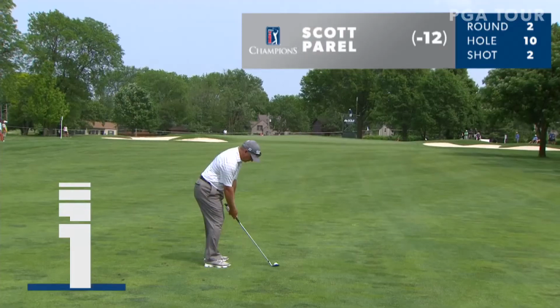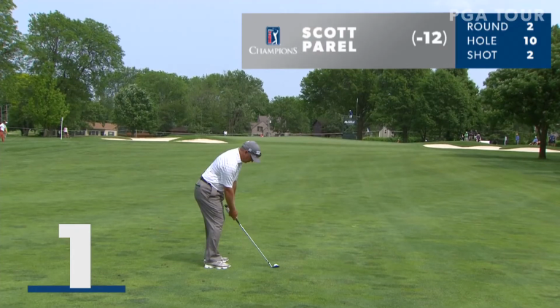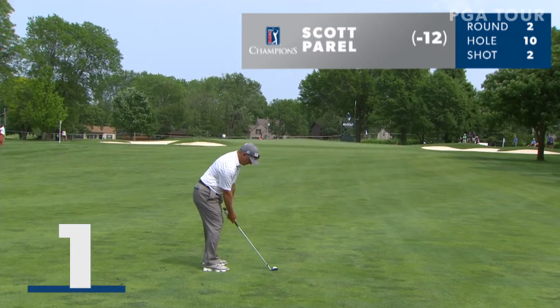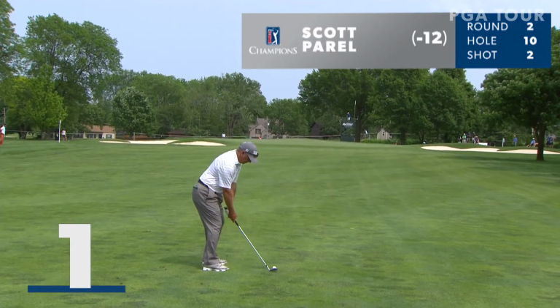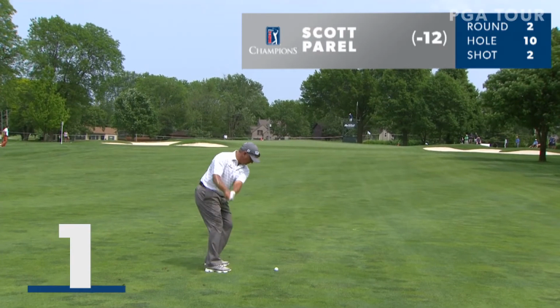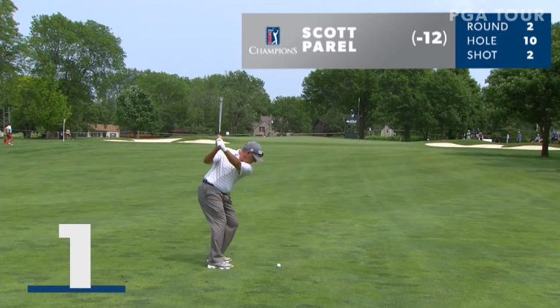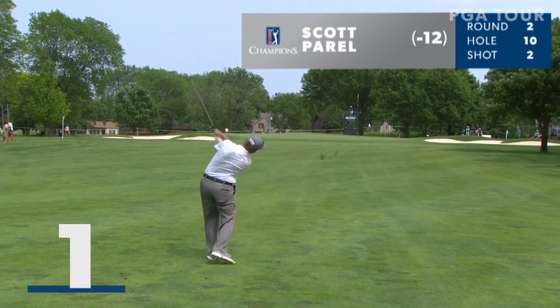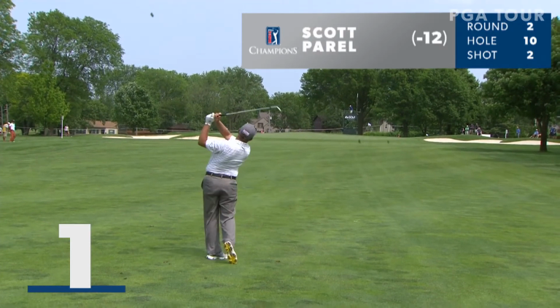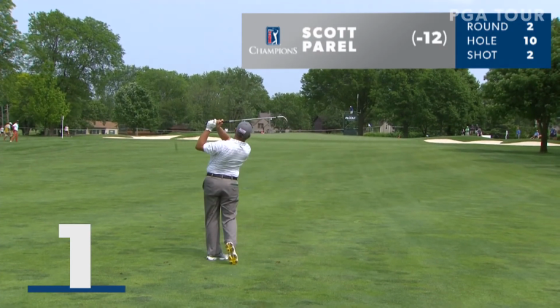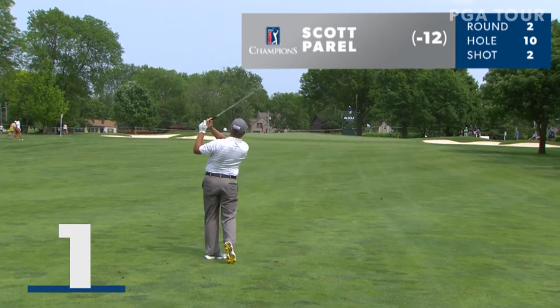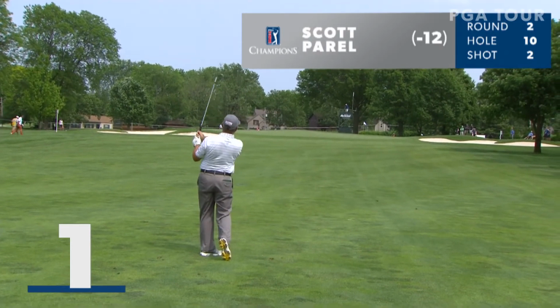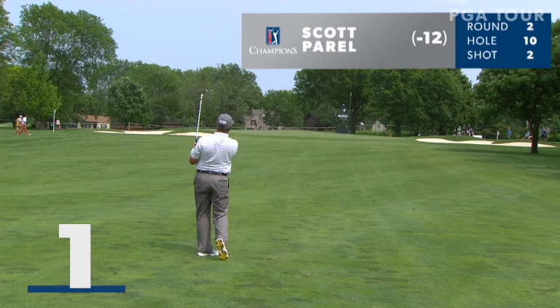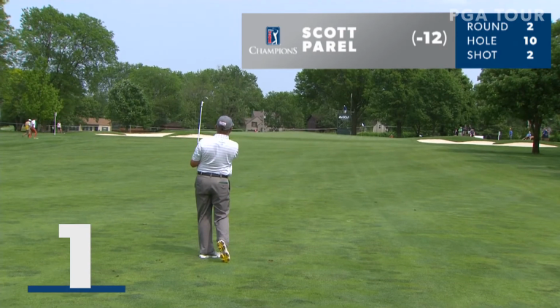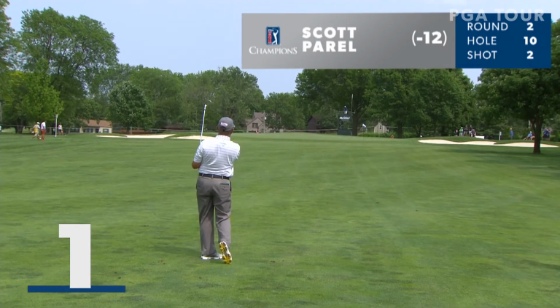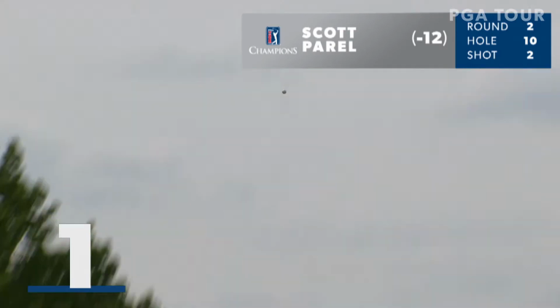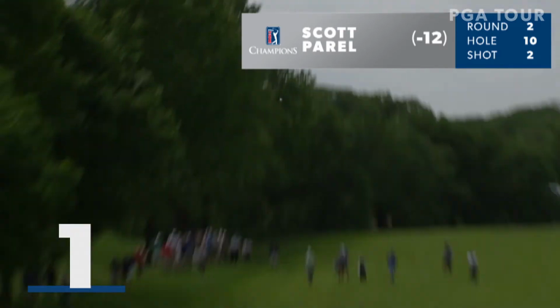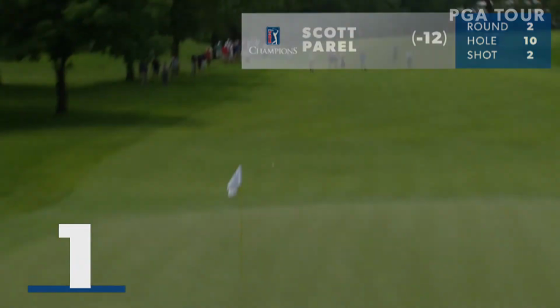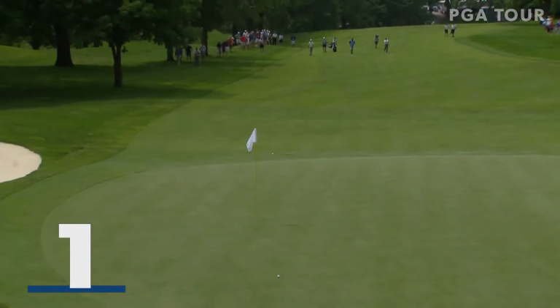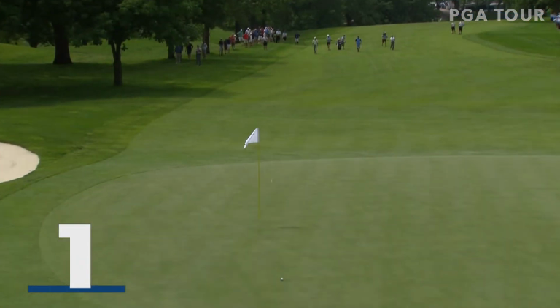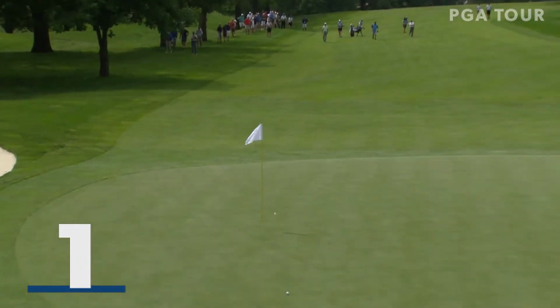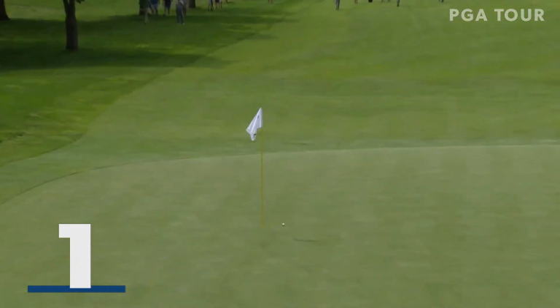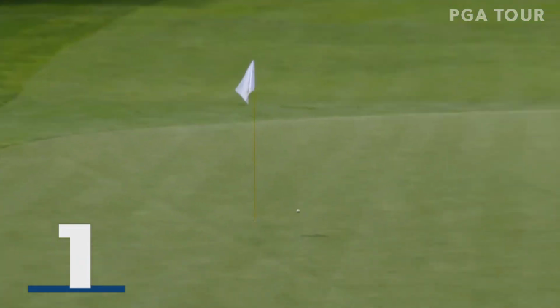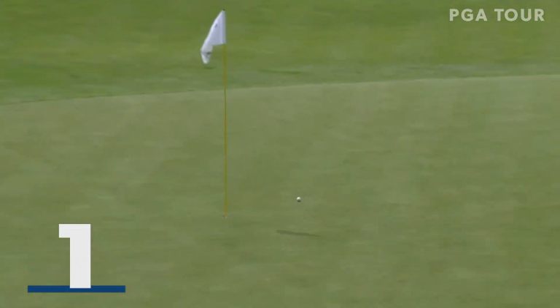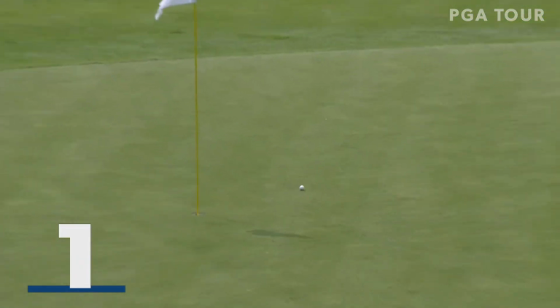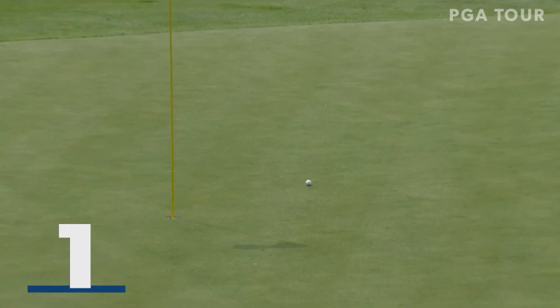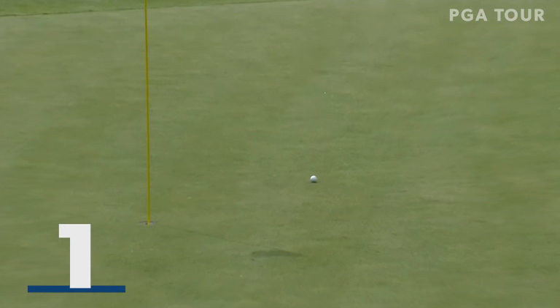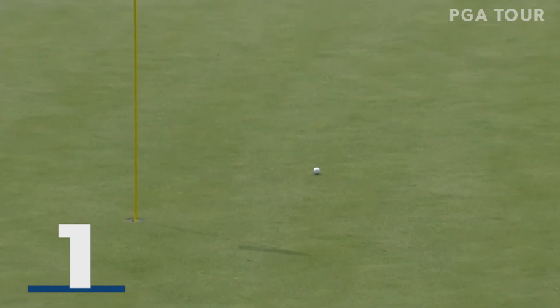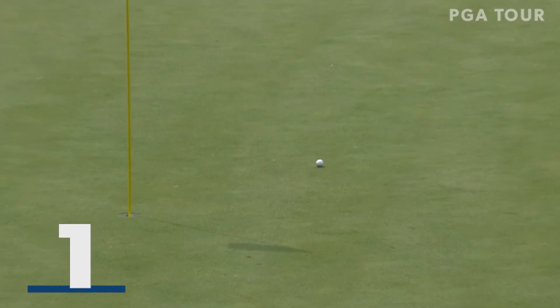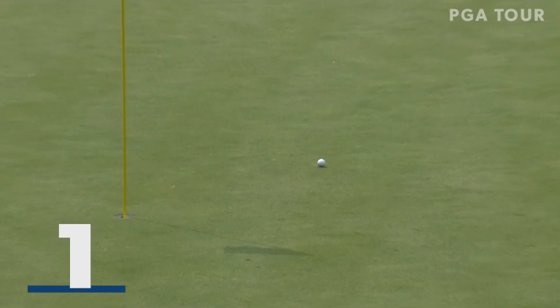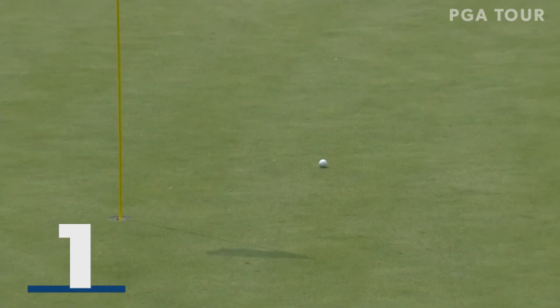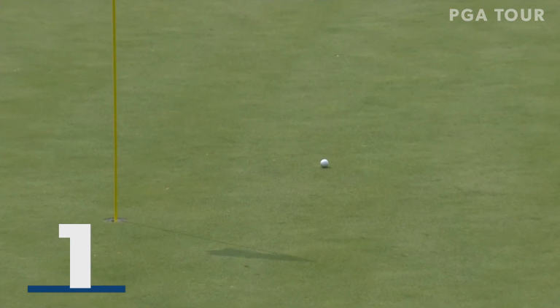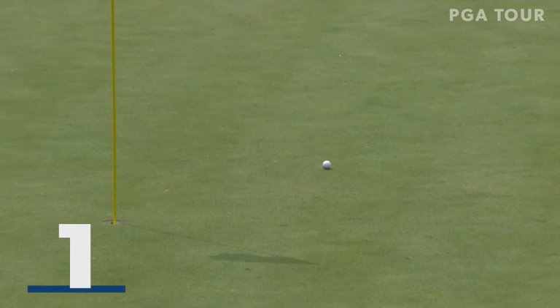Second shot for our leader, Scott Parel at the 10th. Take dead aim with this one, going in a little bit lower on a good line. Check, hold, nice. Really nice shot there, good chance. Get a little more separation.